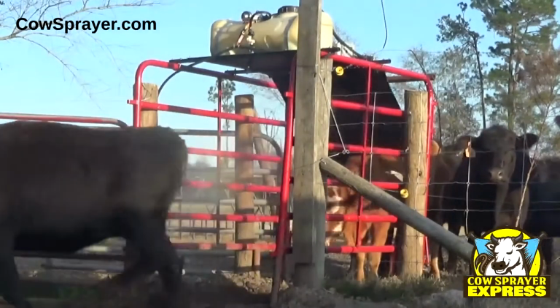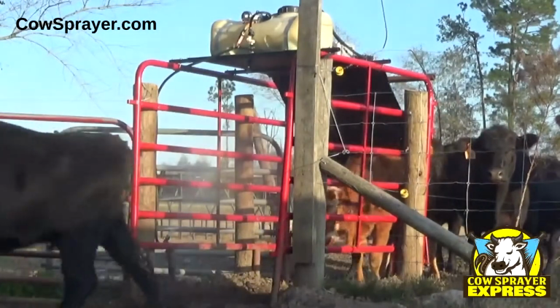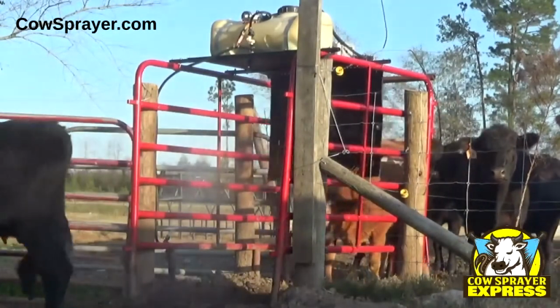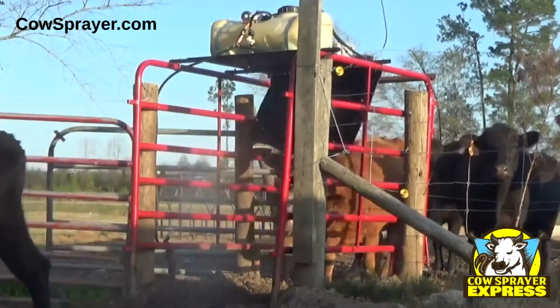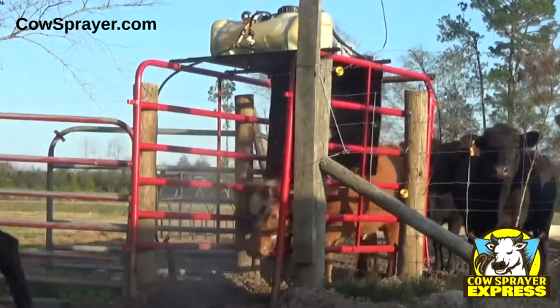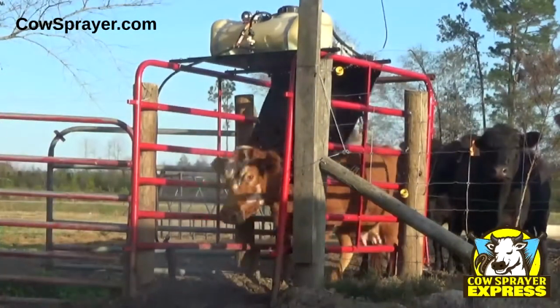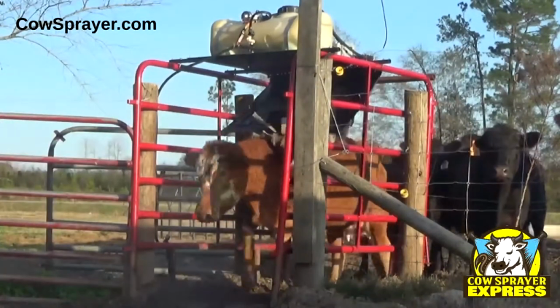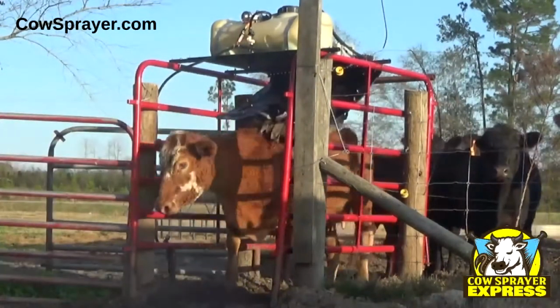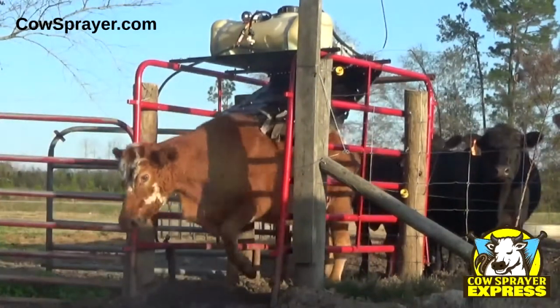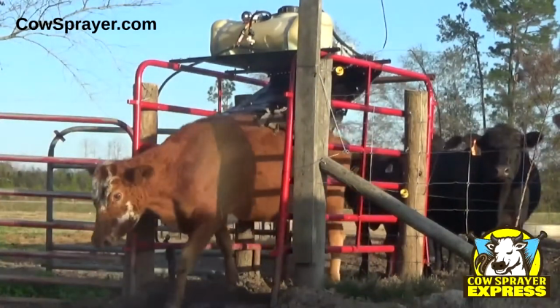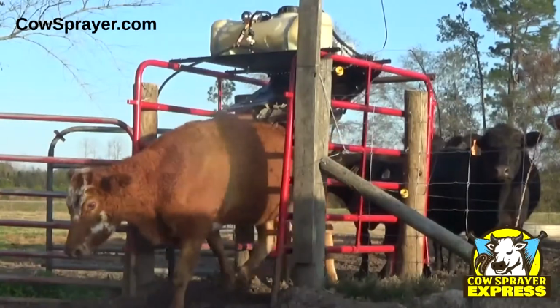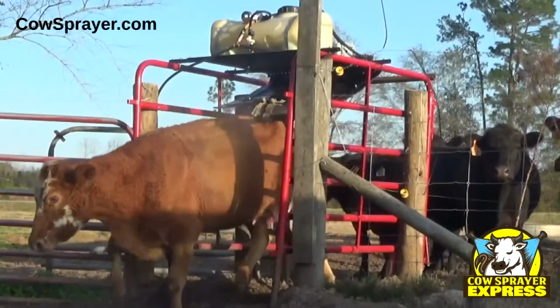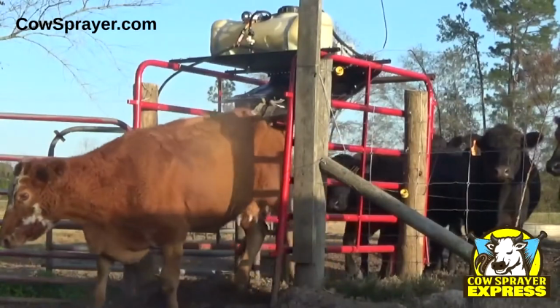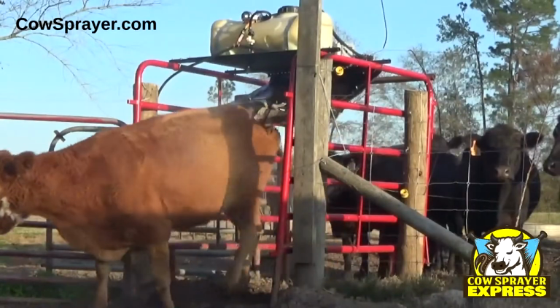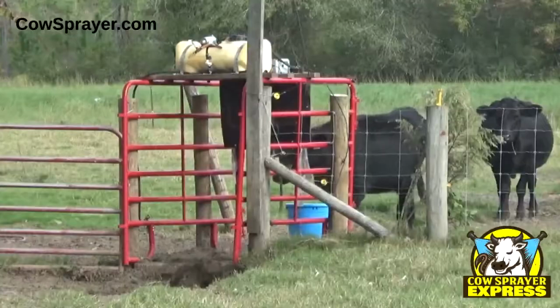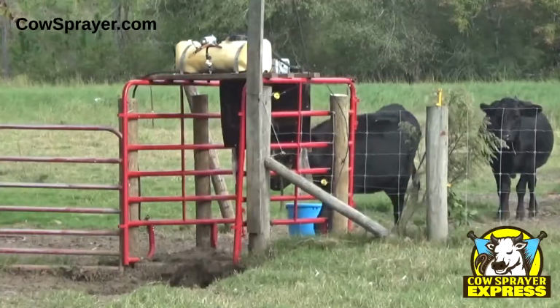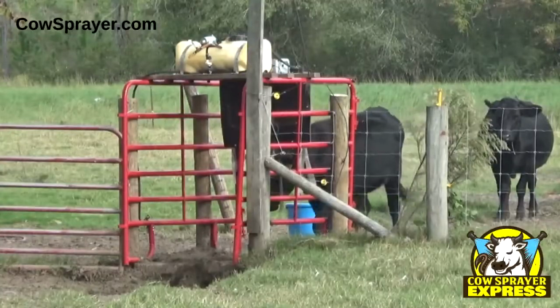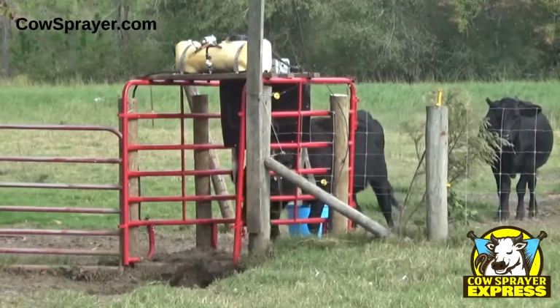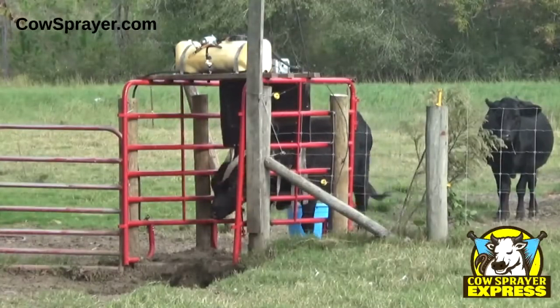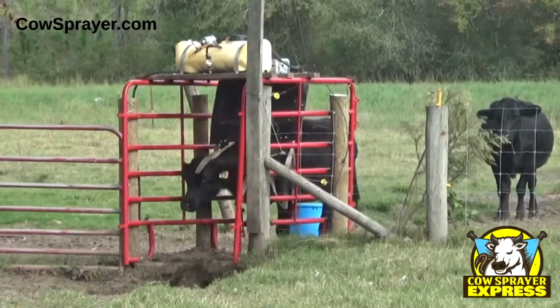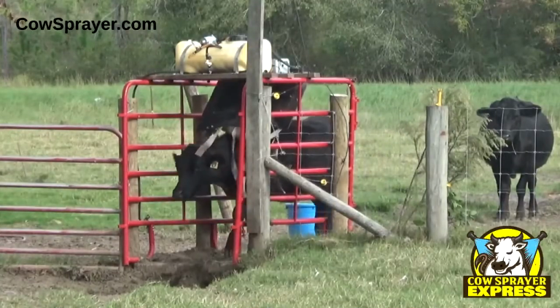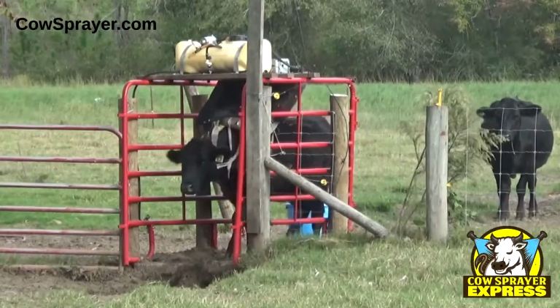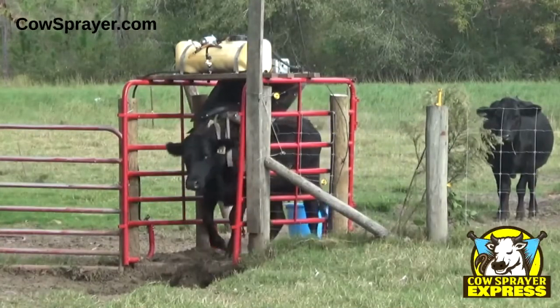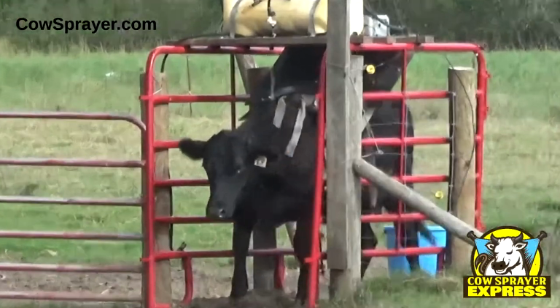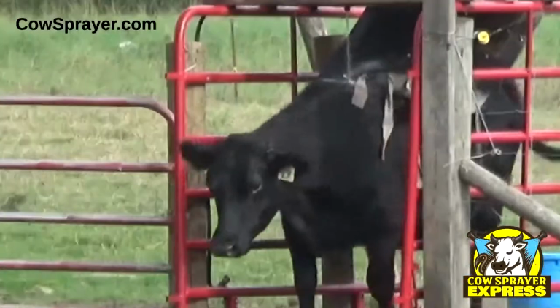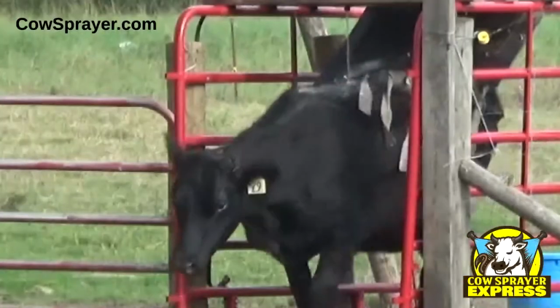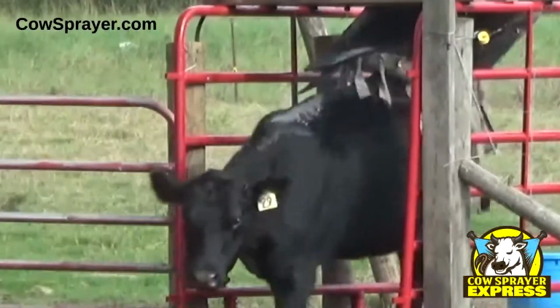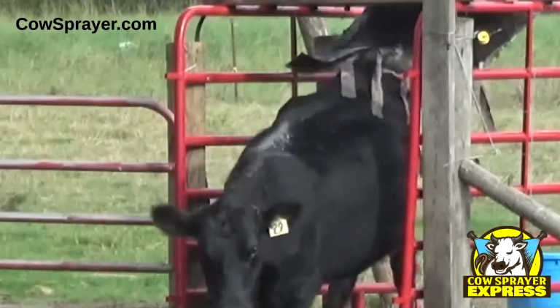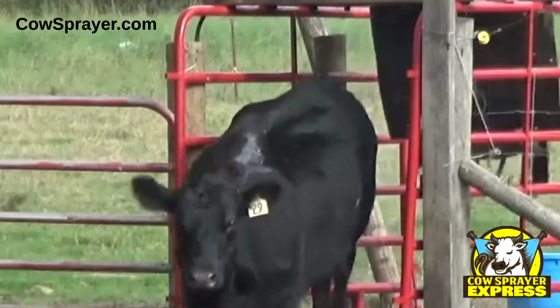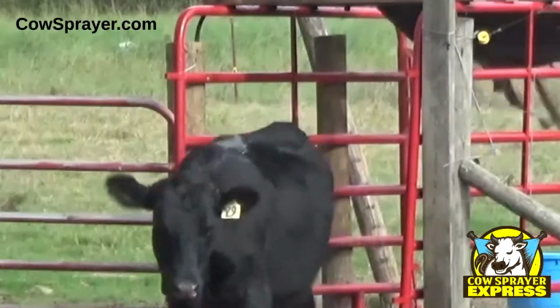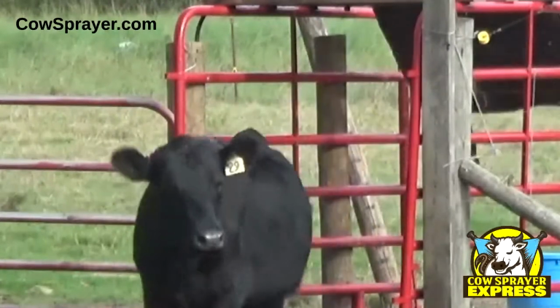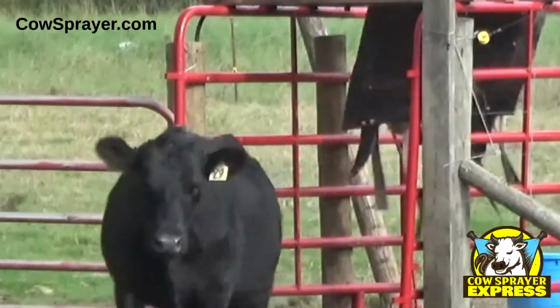Right now these cows are getting sprayed with pesticide. You can also spray water when it gets hot. And to save you even more time and money, you can spray warmer right along the back.